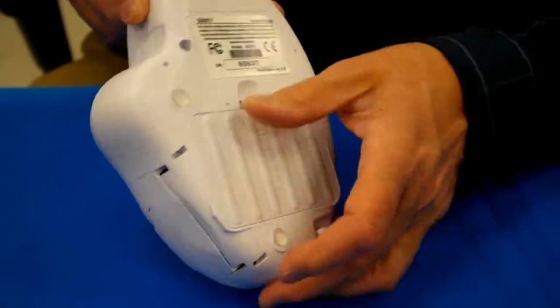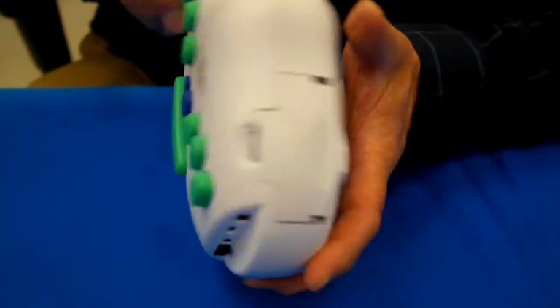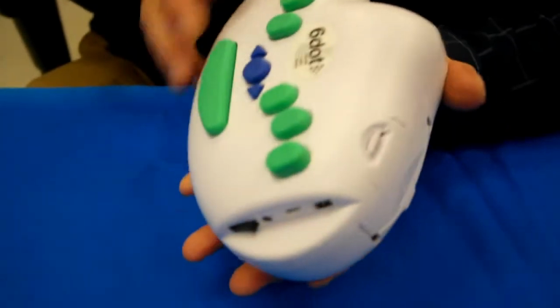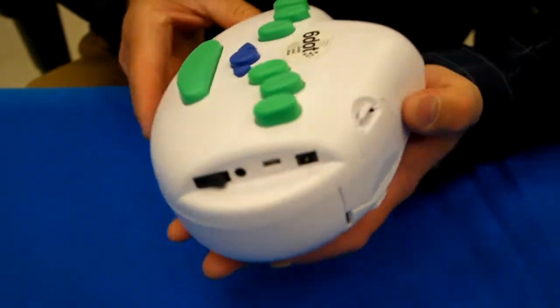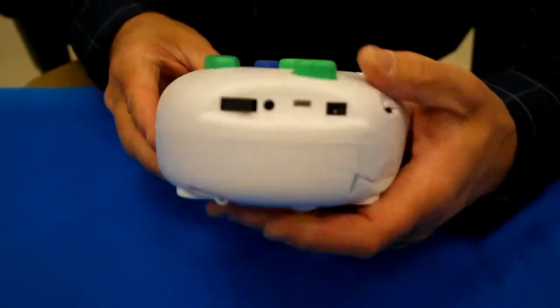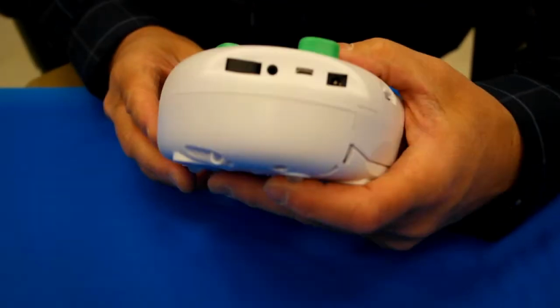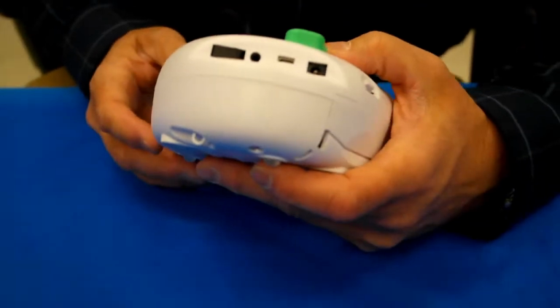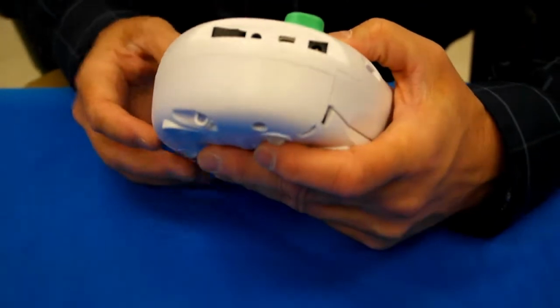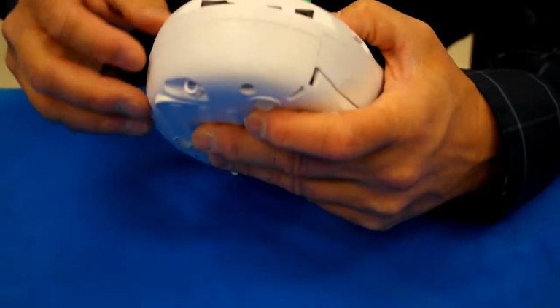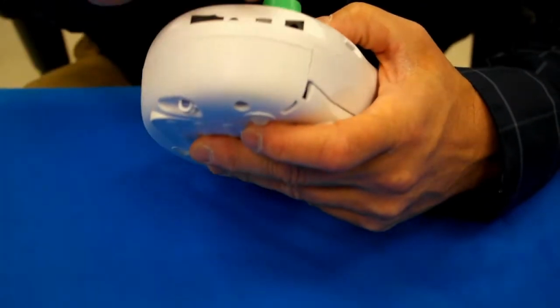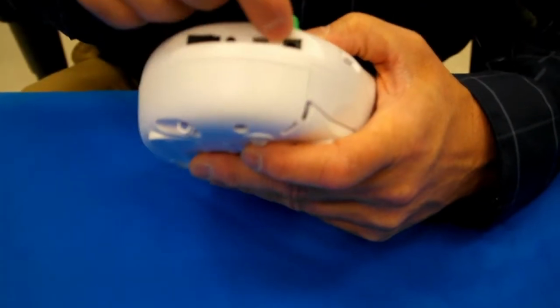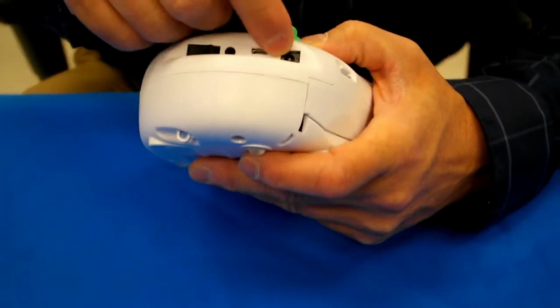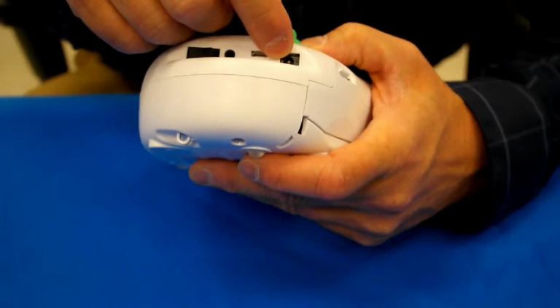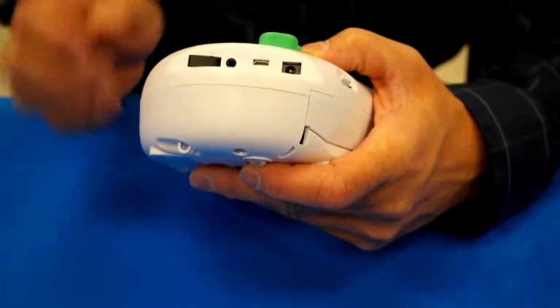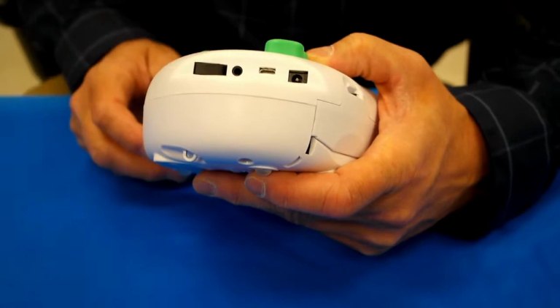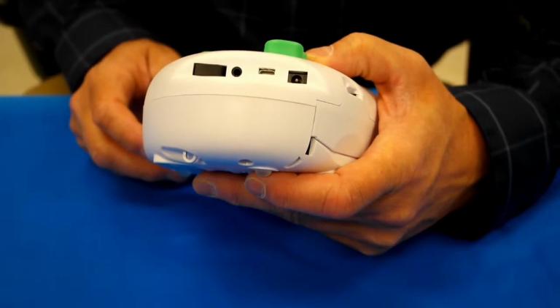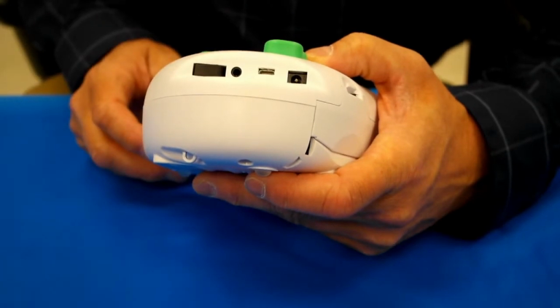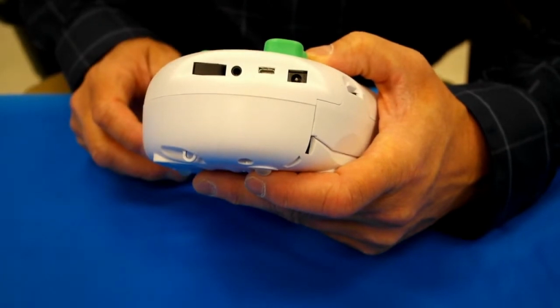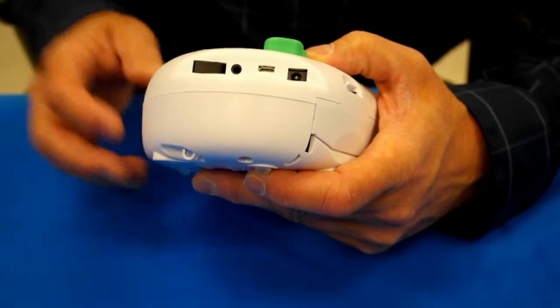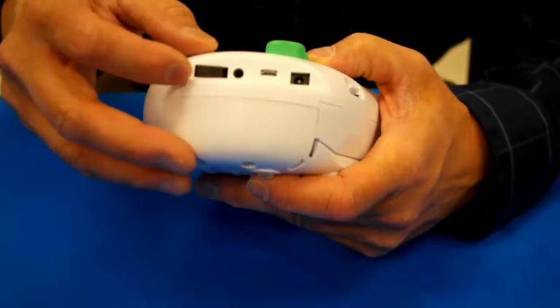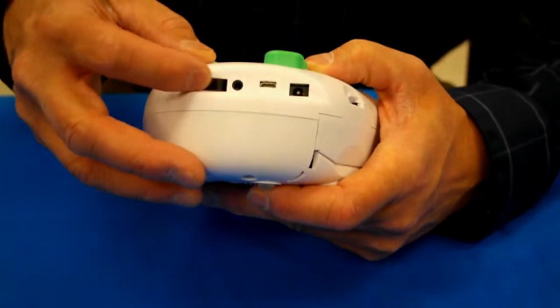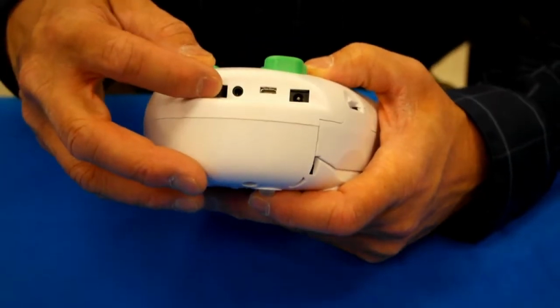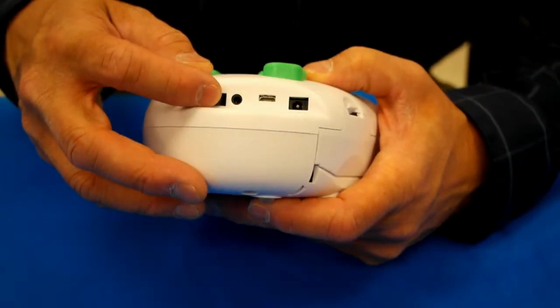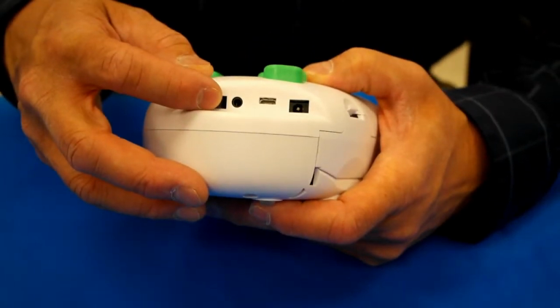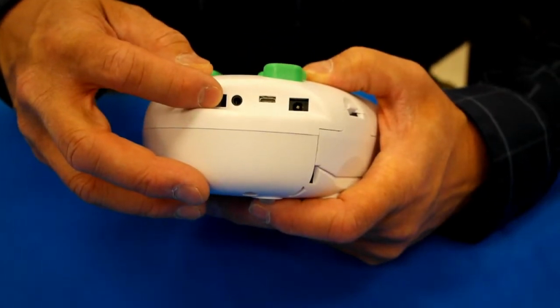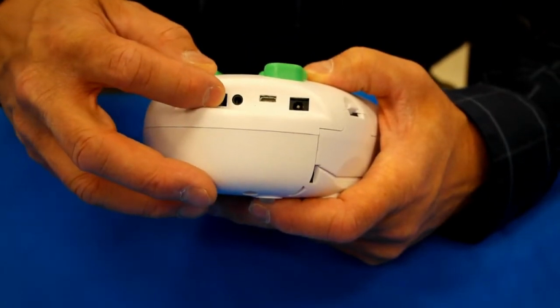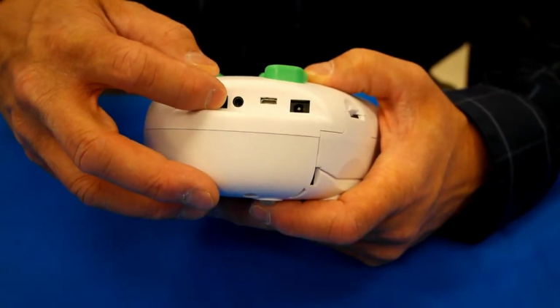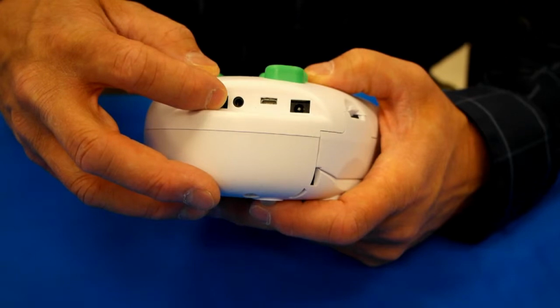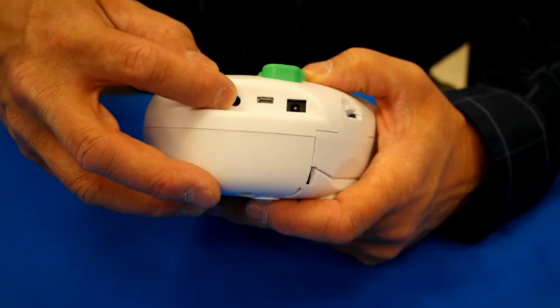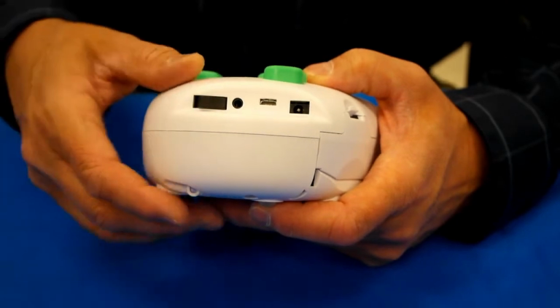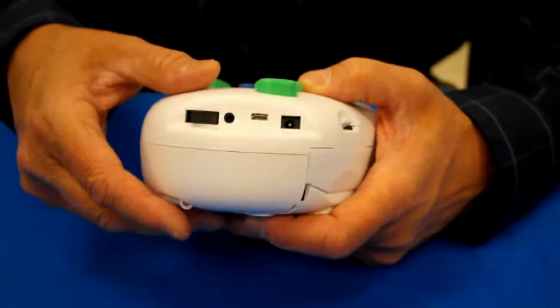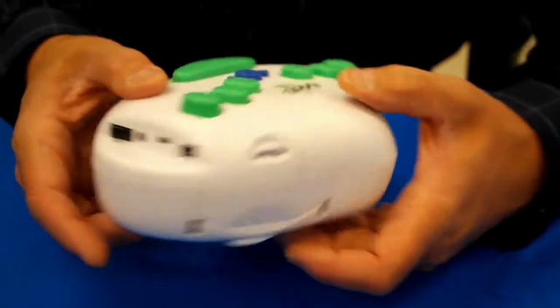It can also use a plug-in transformer, which comes with it, which plugs in right here, and then you plug it into the wall. To turn it on, you press this switch right here — it's a rocker switch — and now it's on.